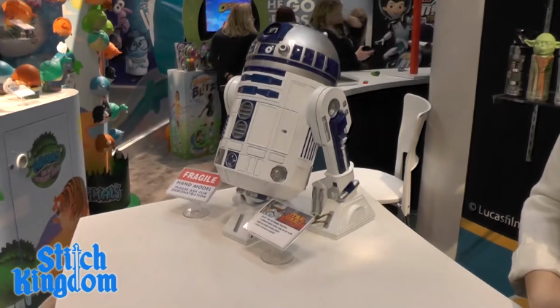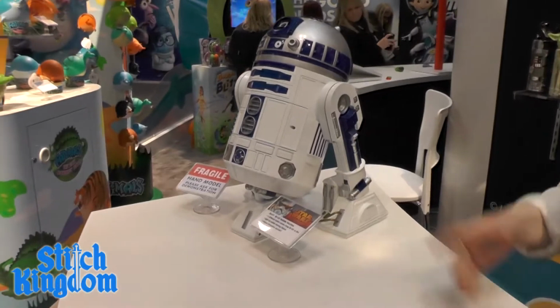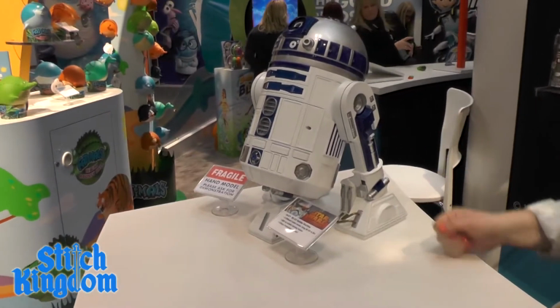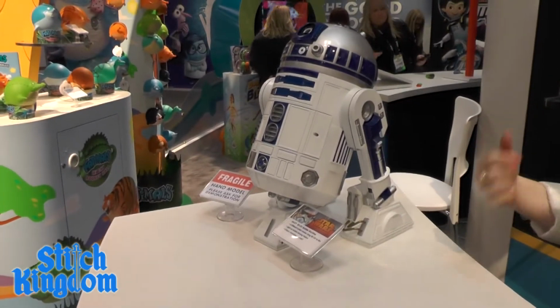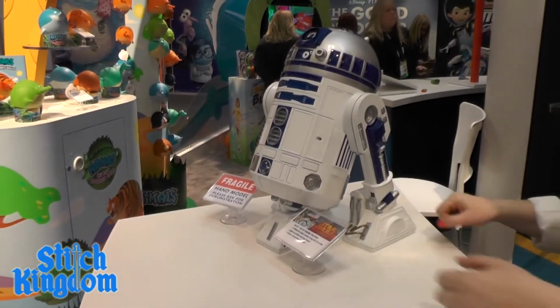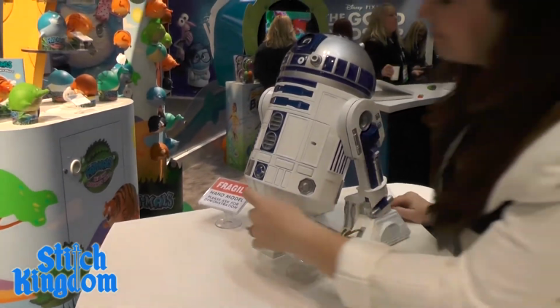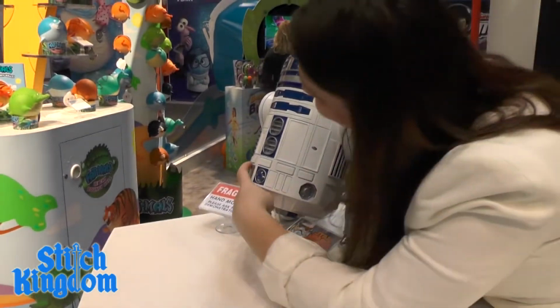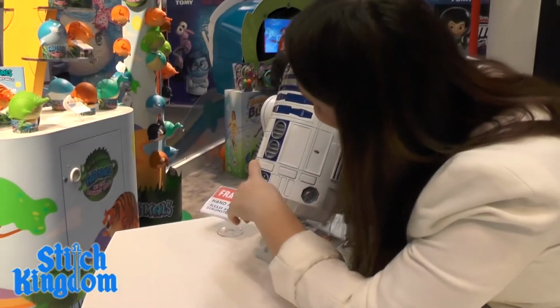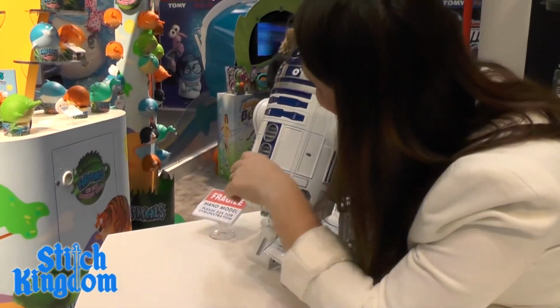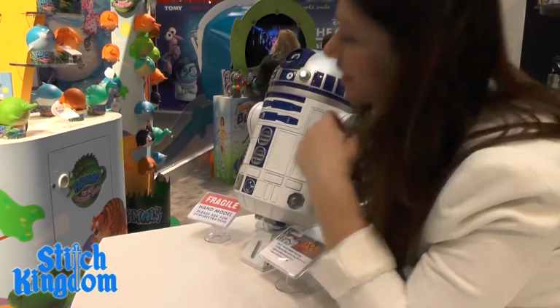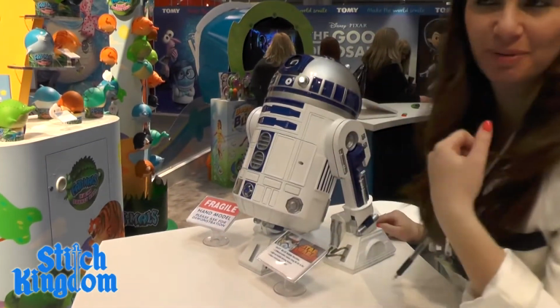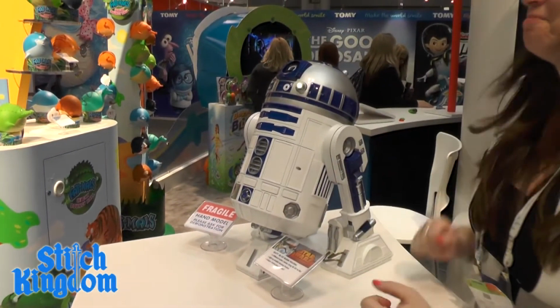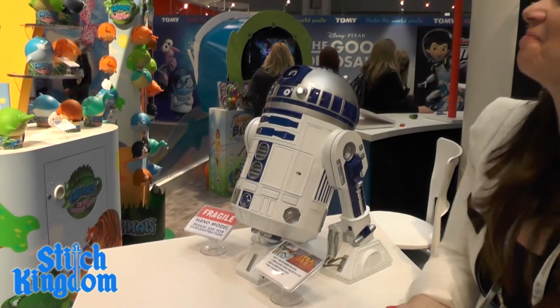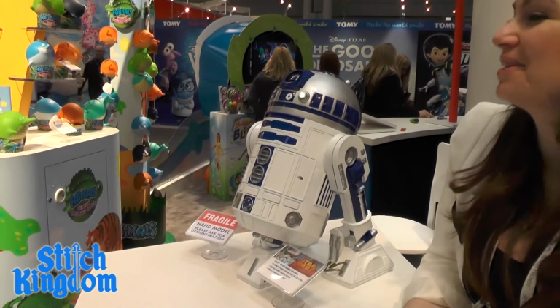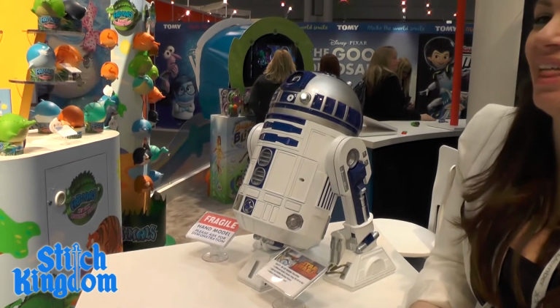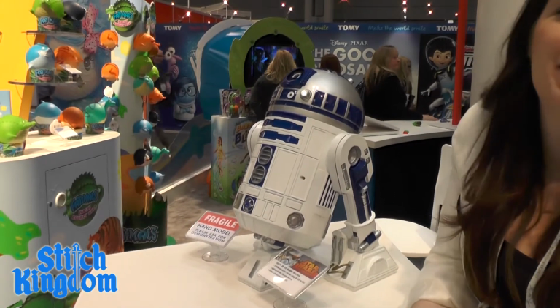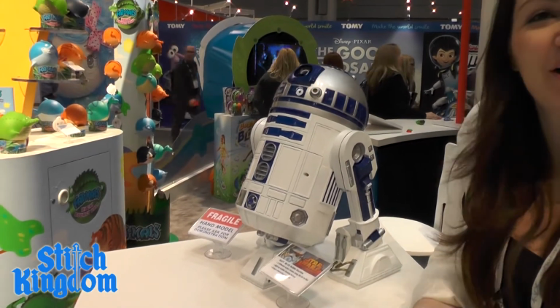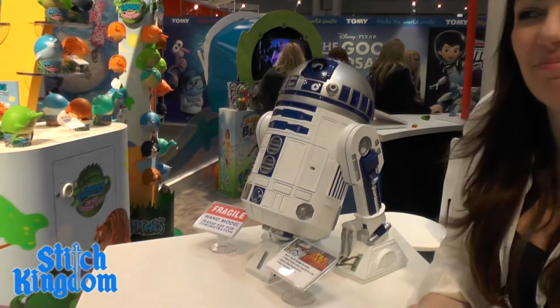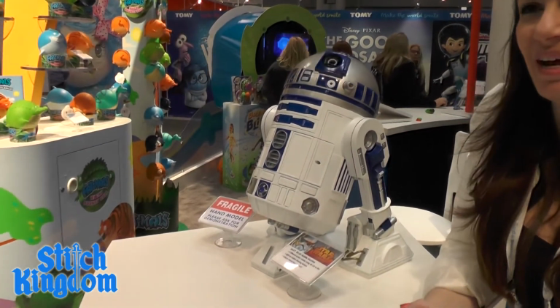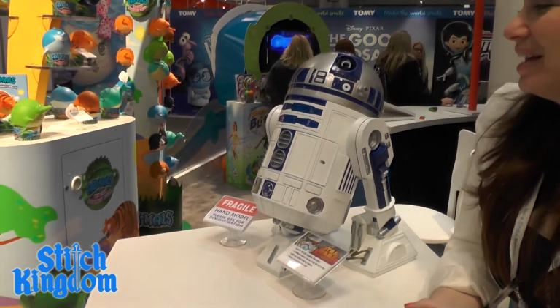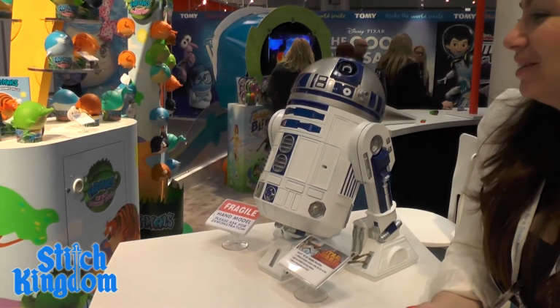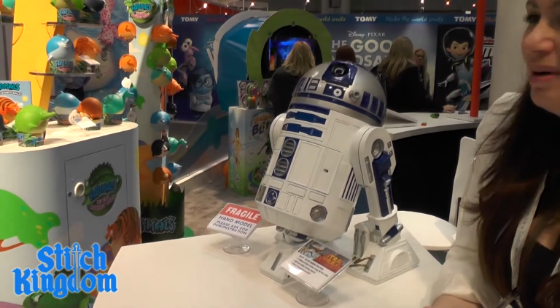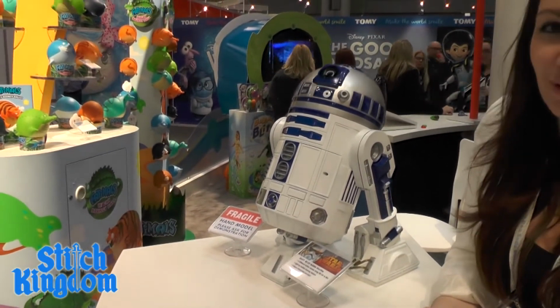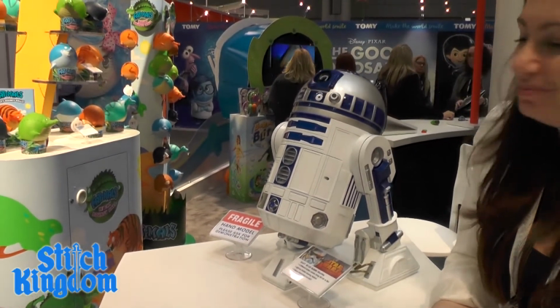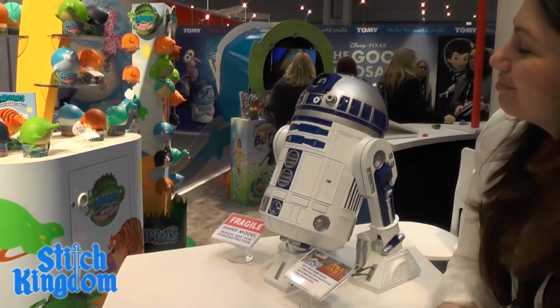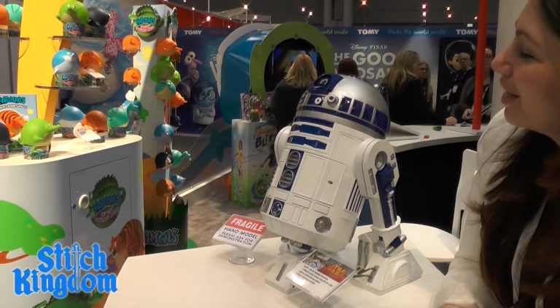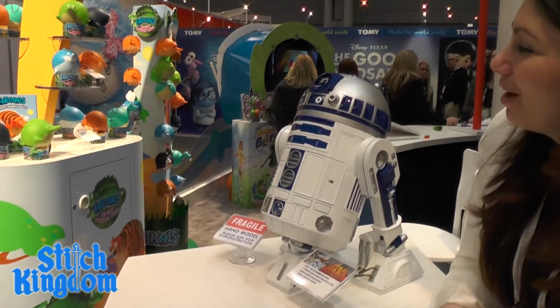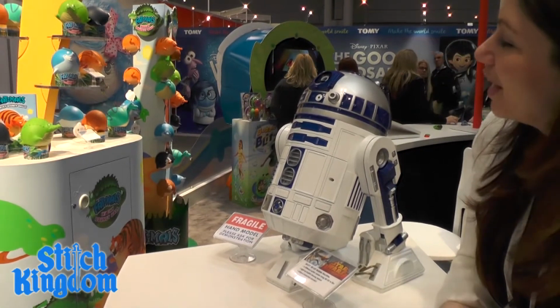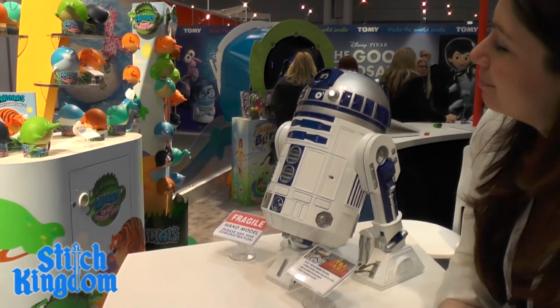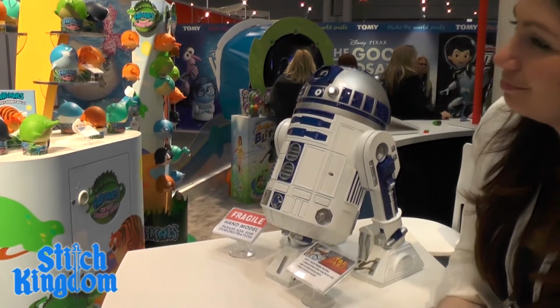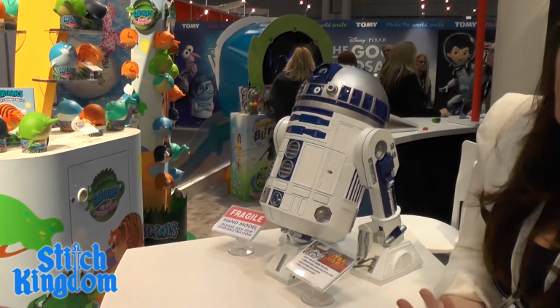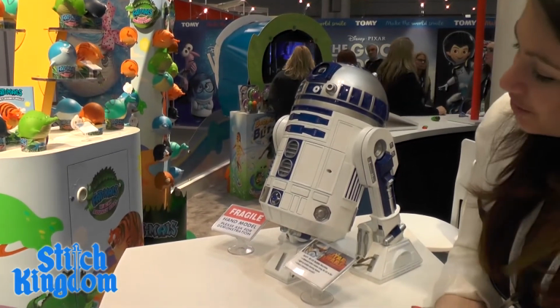So this is R2. I go way back with him — he talks to me. He's telling me now he's gearing up, getting ready to load his bubble solution, and he'll let me know when he's done. Thanks R2.